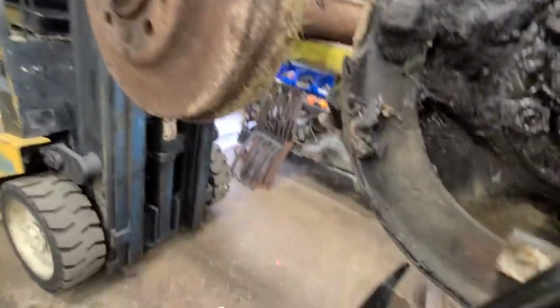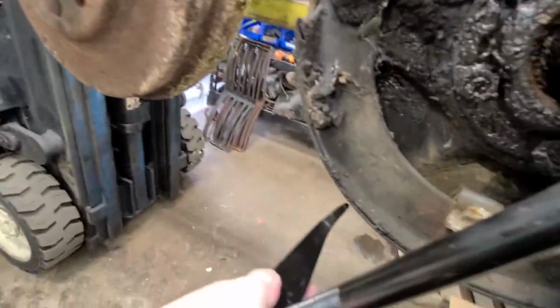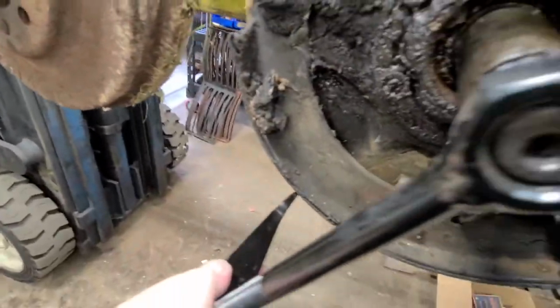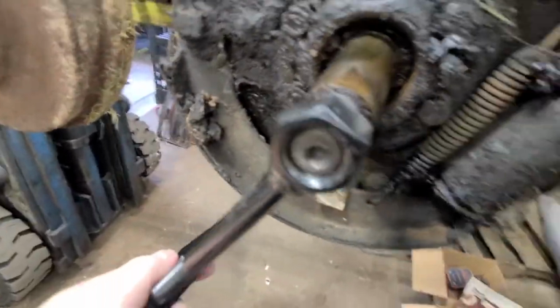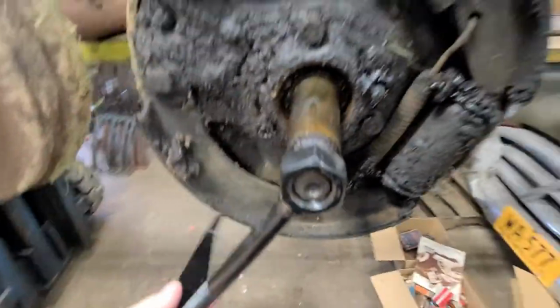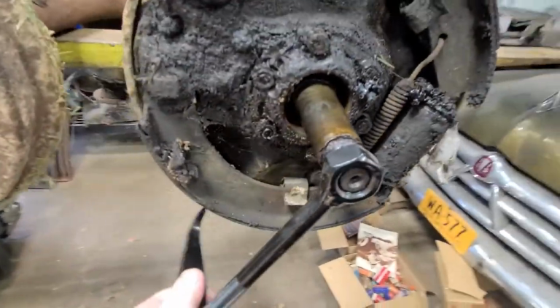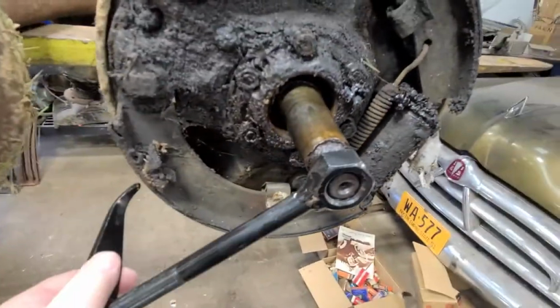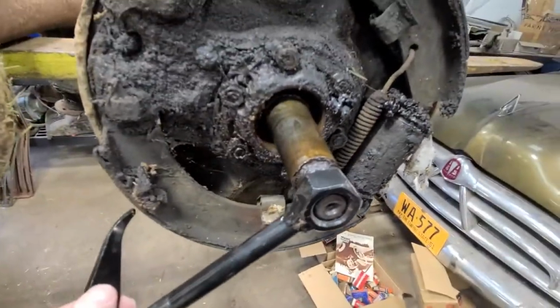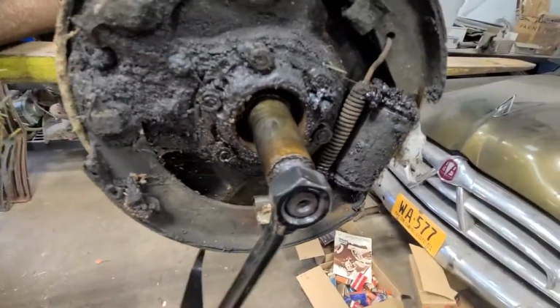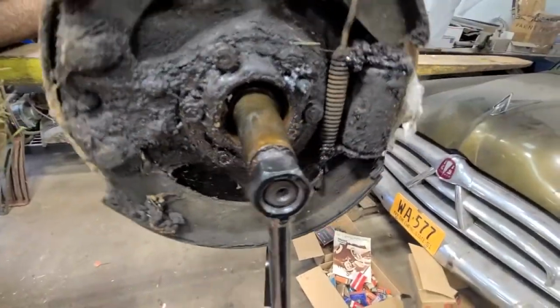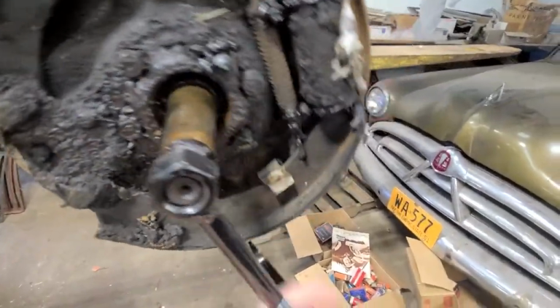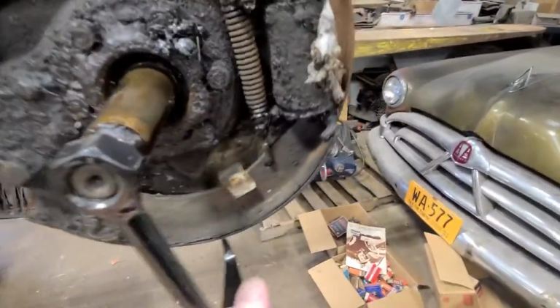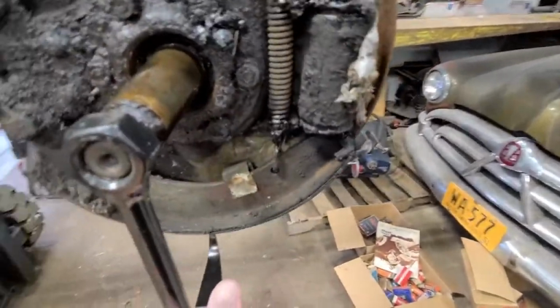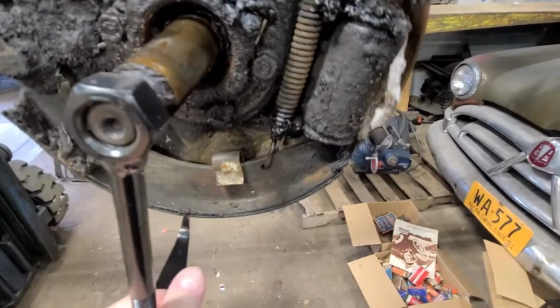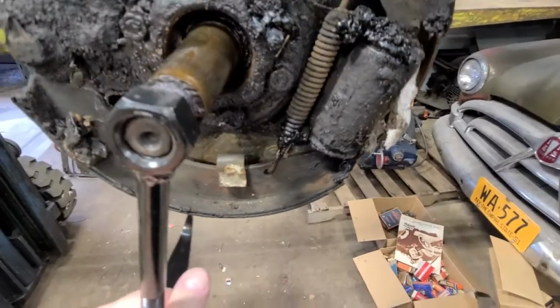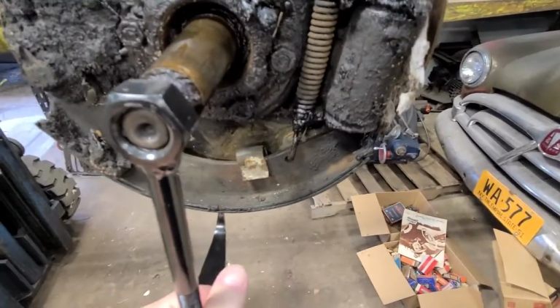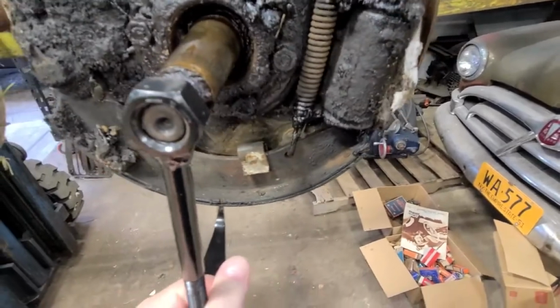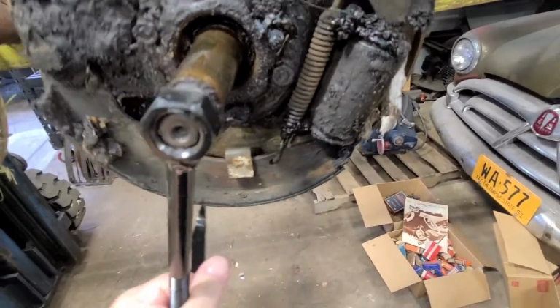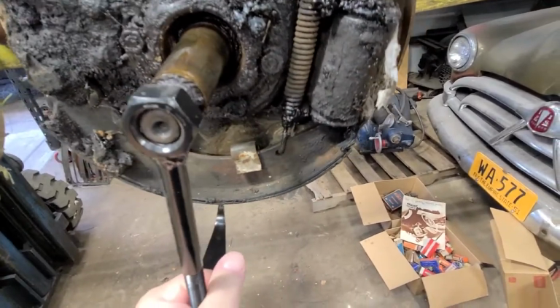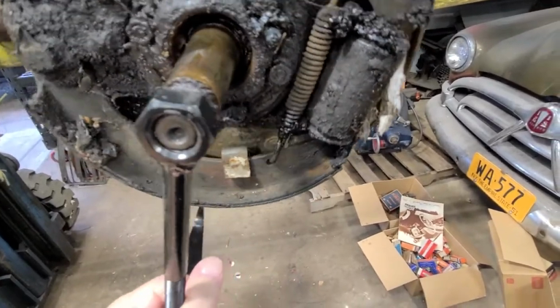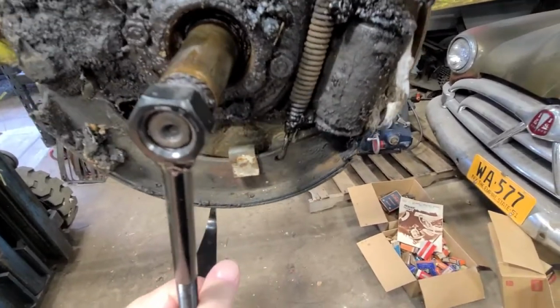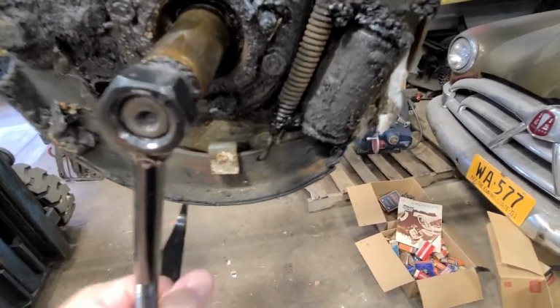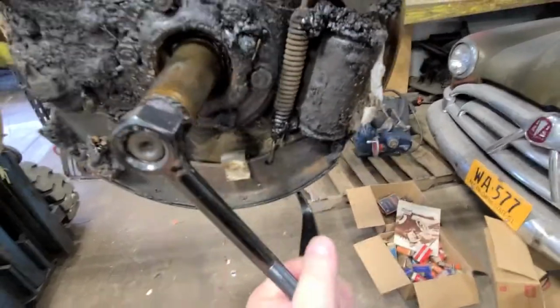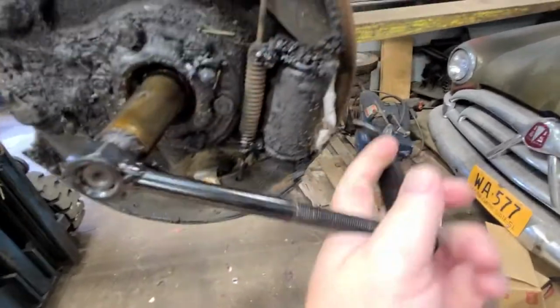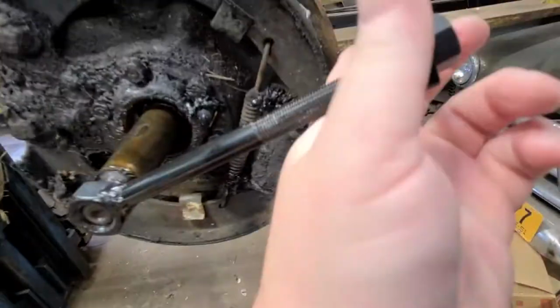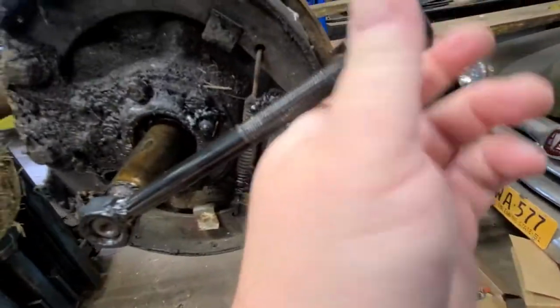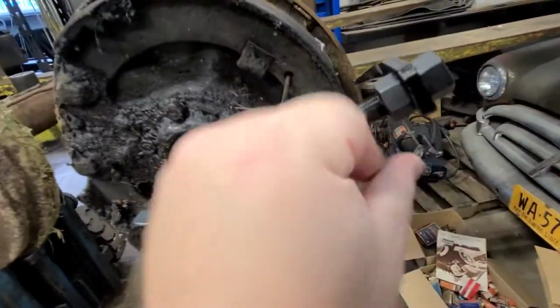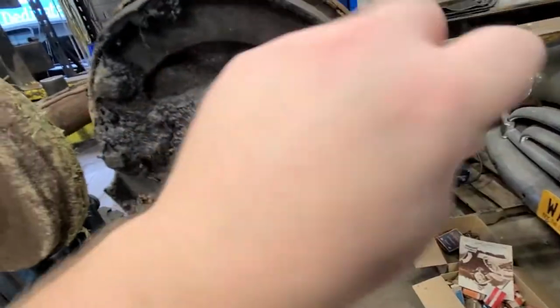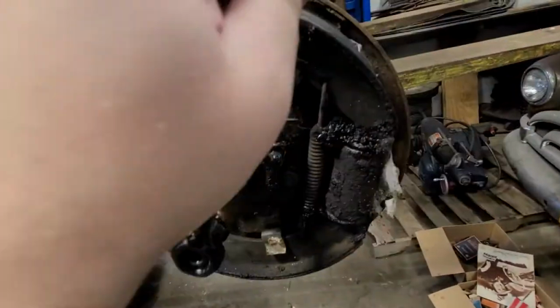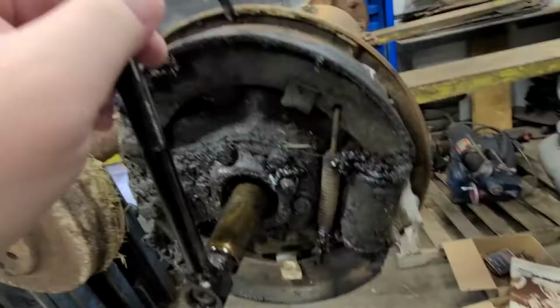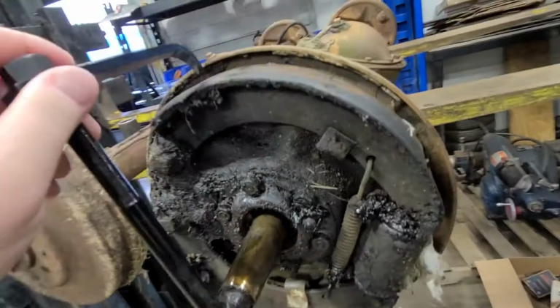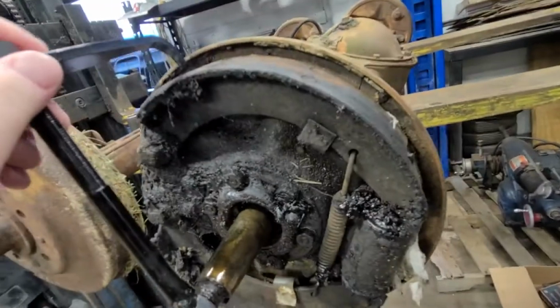My camera skills today are not so good, plus I'm on a forklift and the whole differential is spinning, which is not what I planned on, but you basically get the idea.